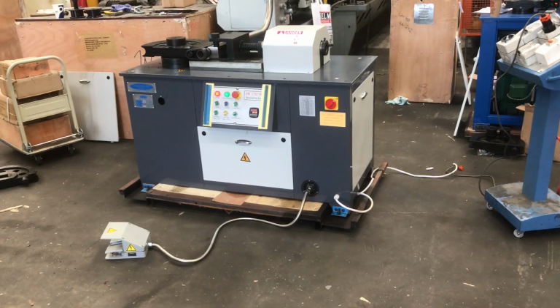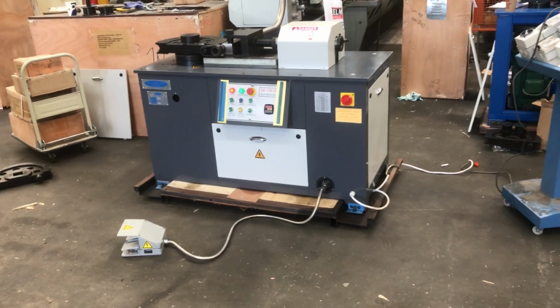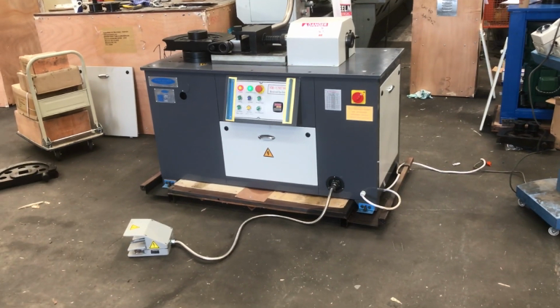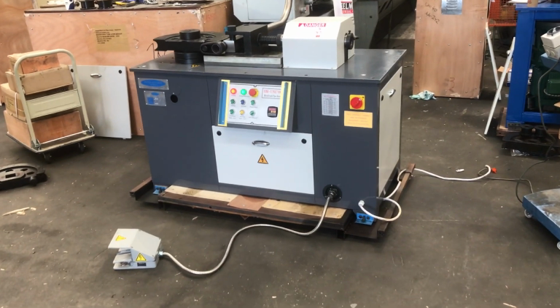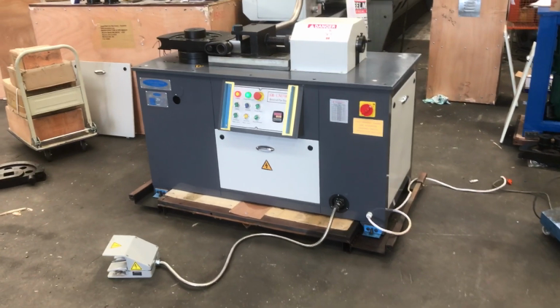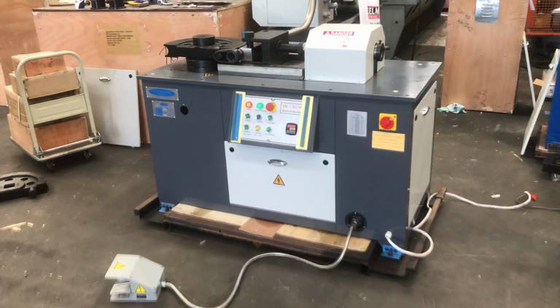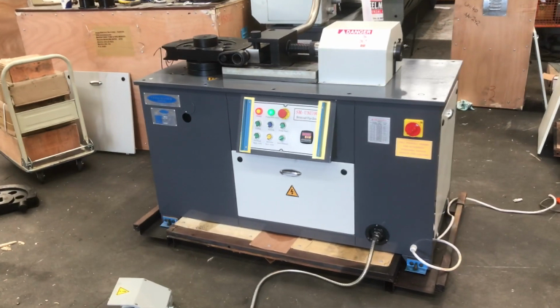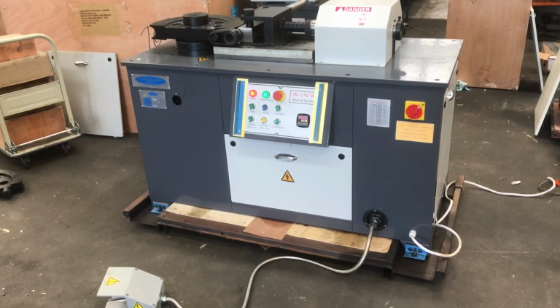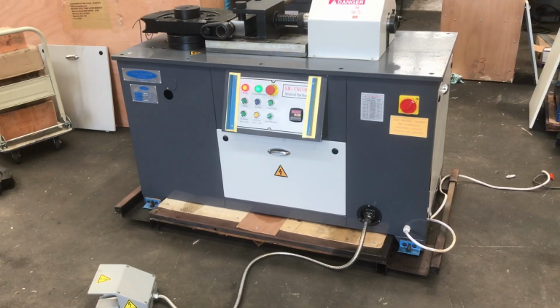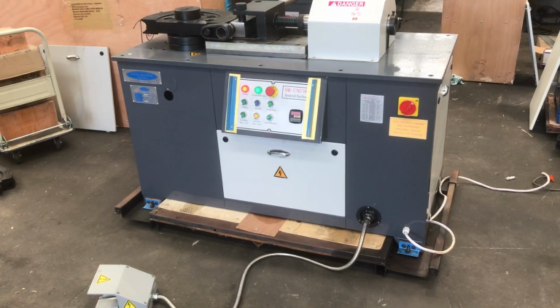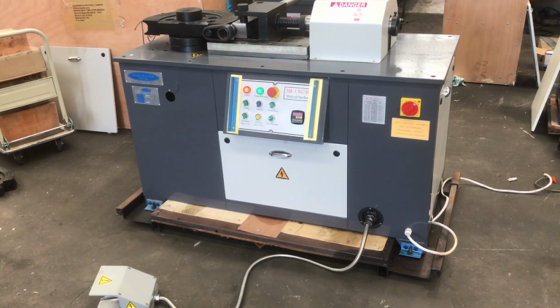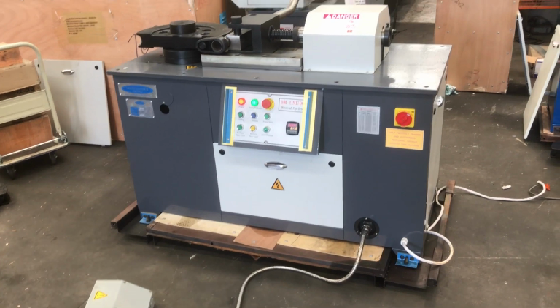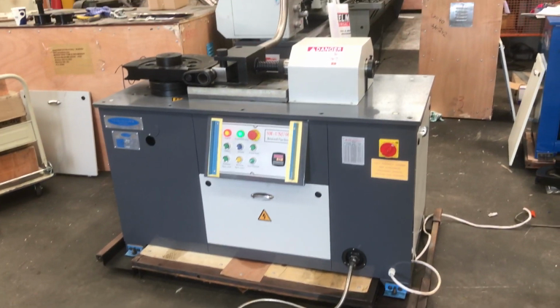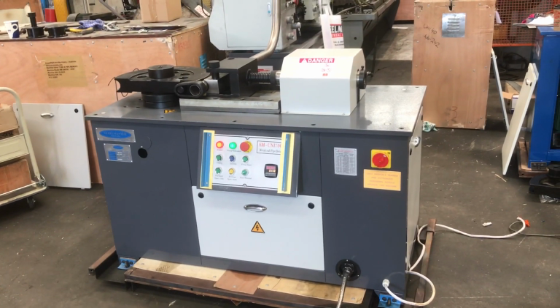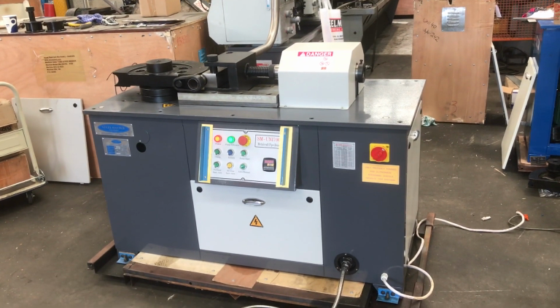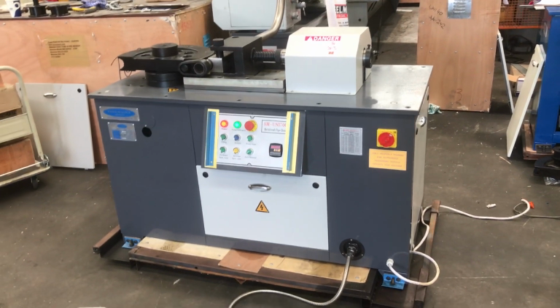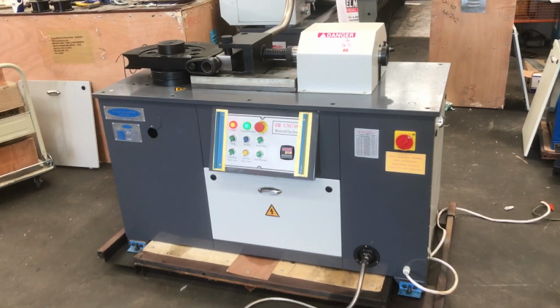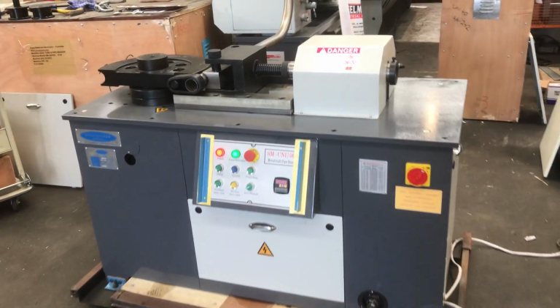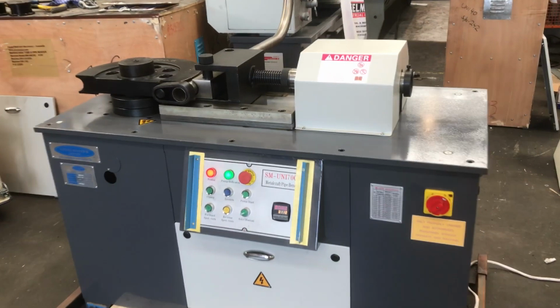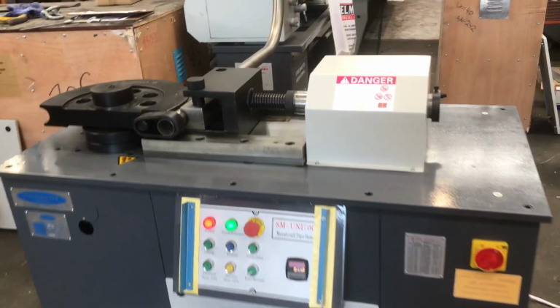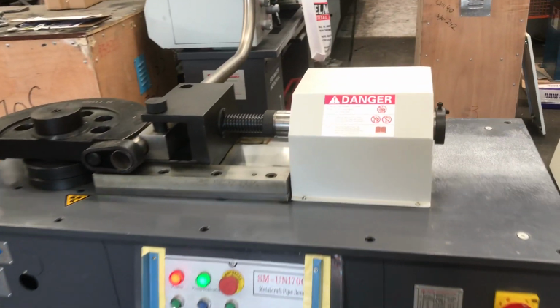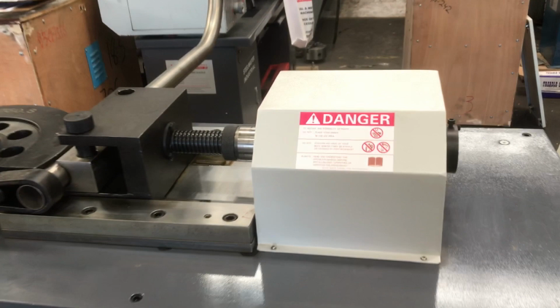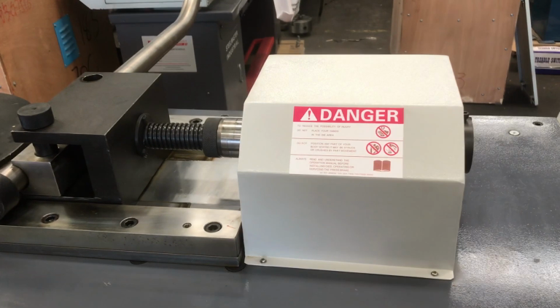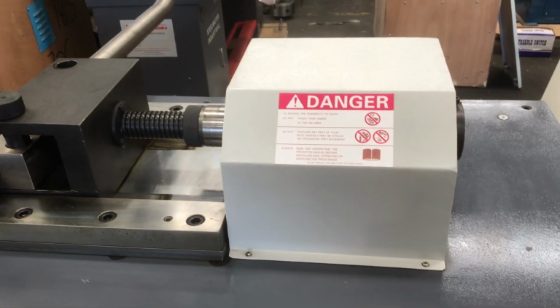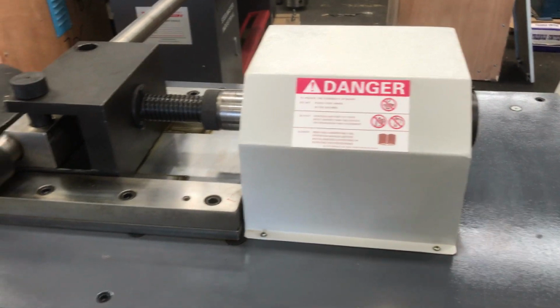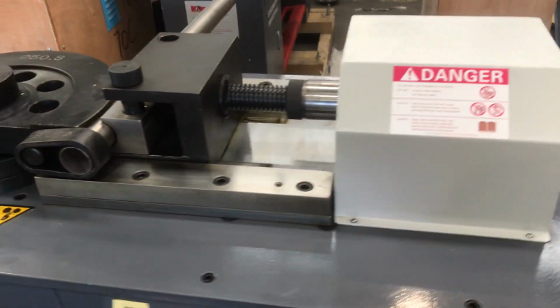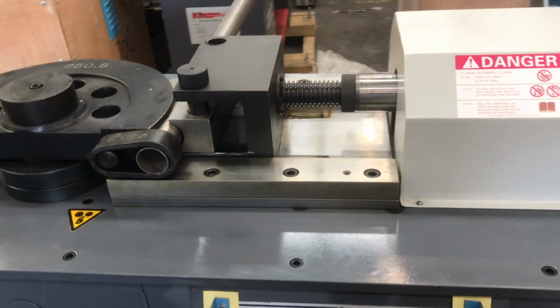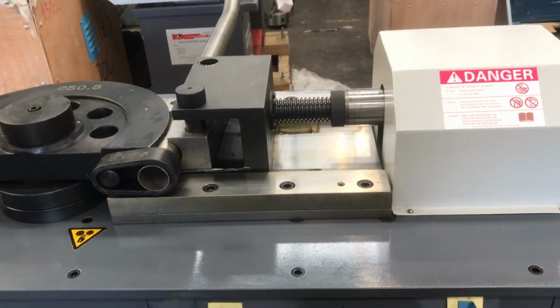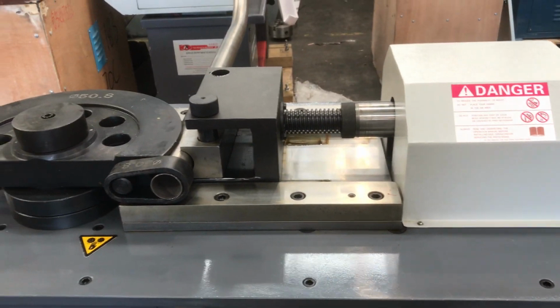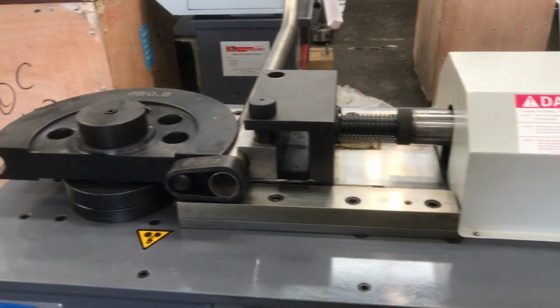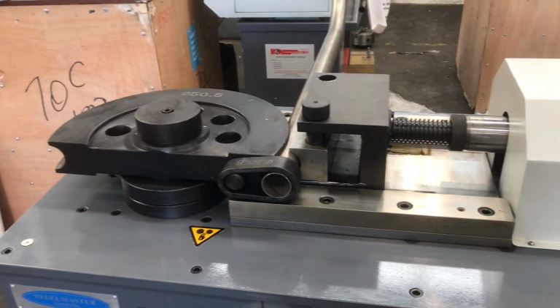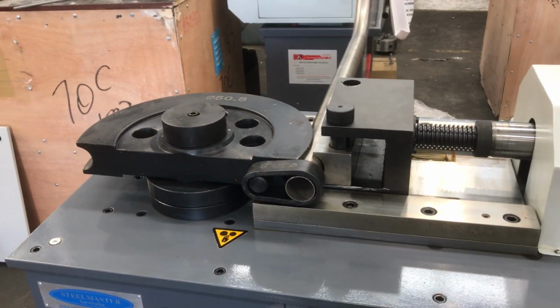Welcome to Asset Plants Machinery. Today we're going to overview our Steelmaster Industrial Uni 70C, our 70mm tube and pipe bender. This C model has hydraulic clamping release, which is one of our most popular options that we offer with this series.